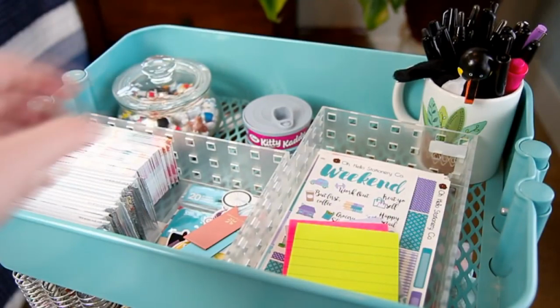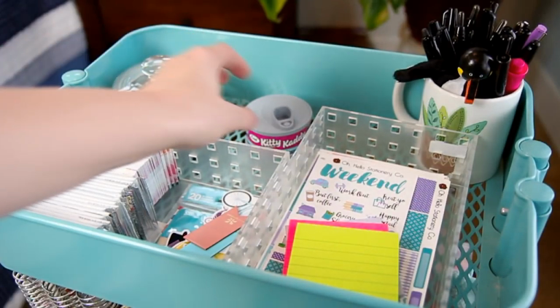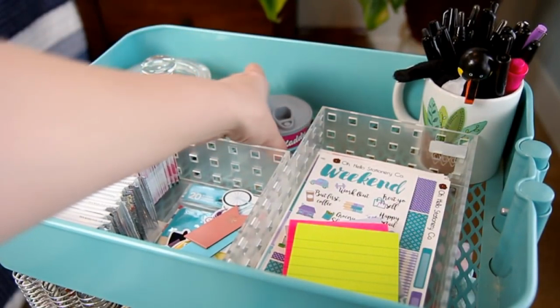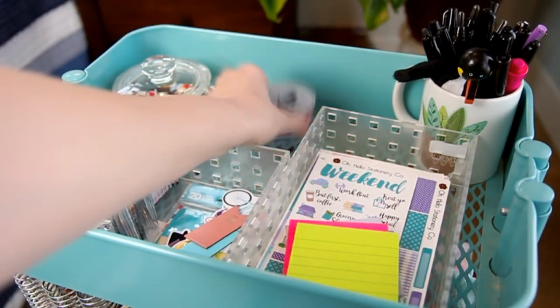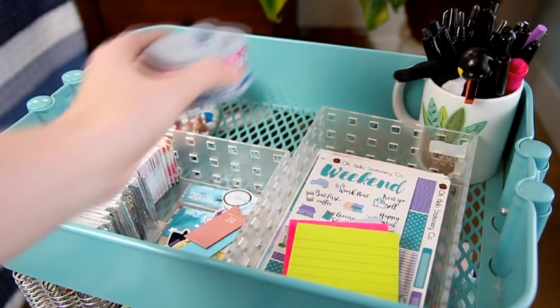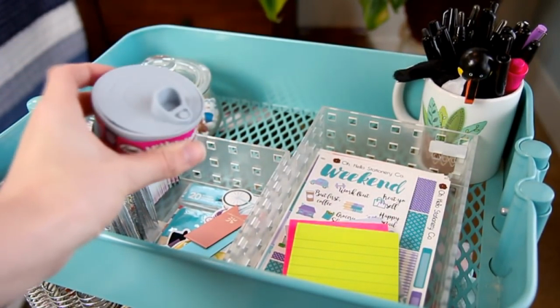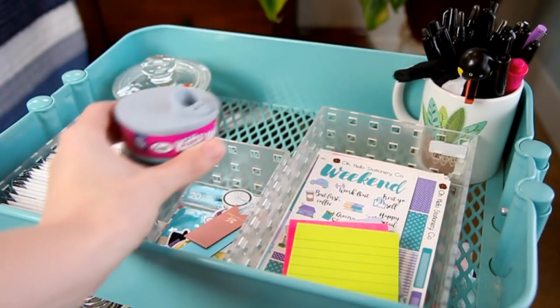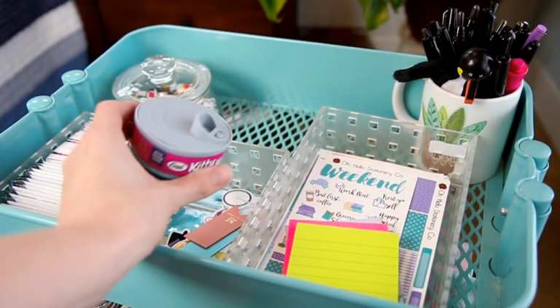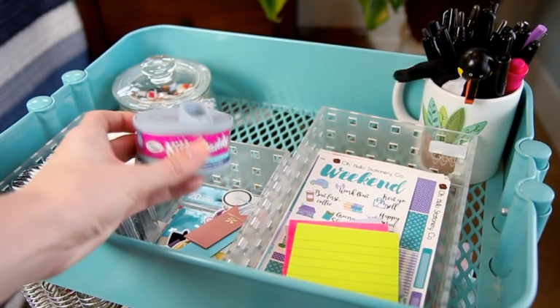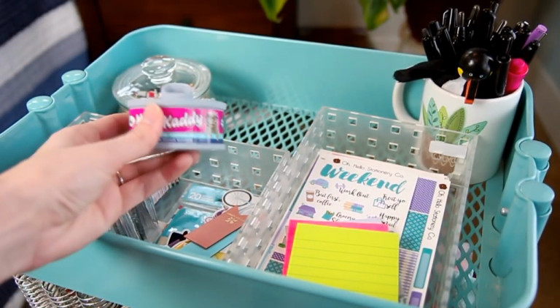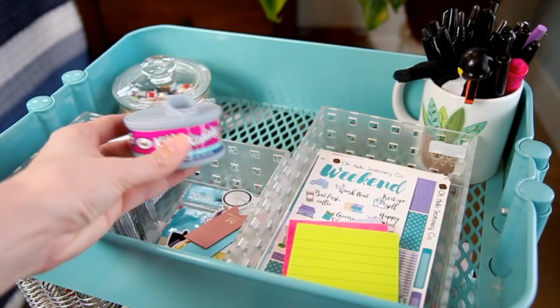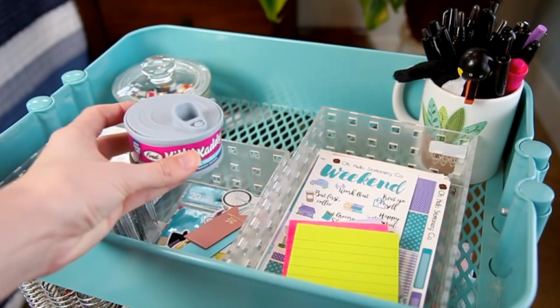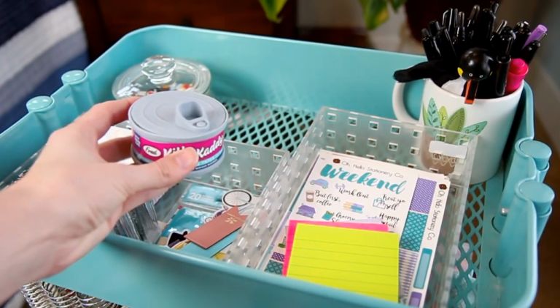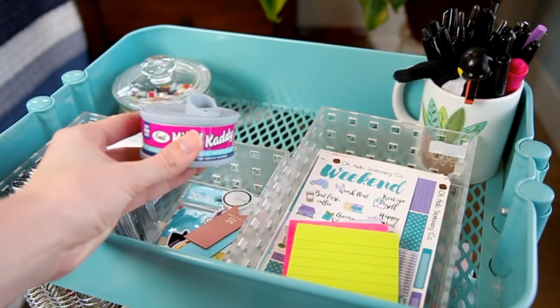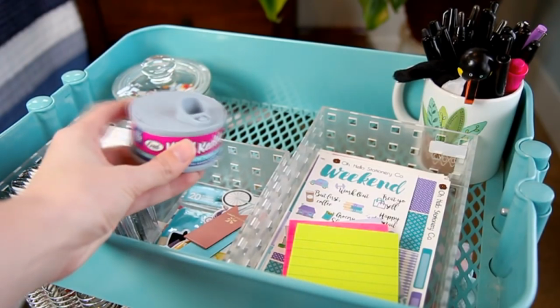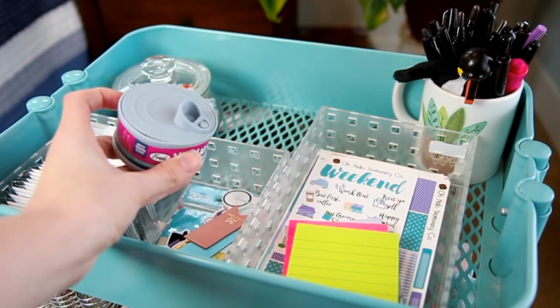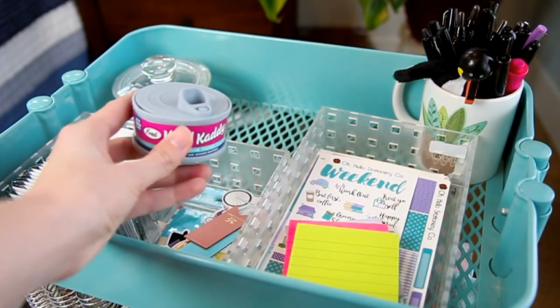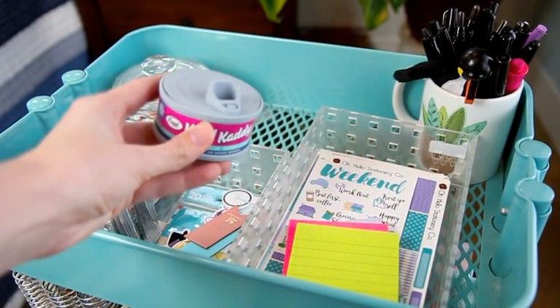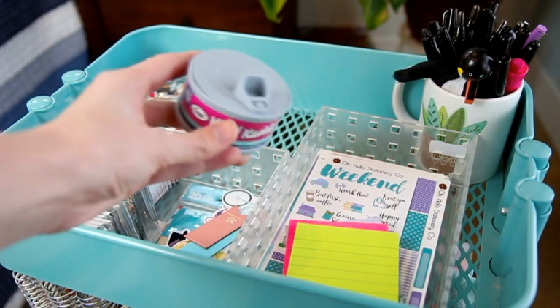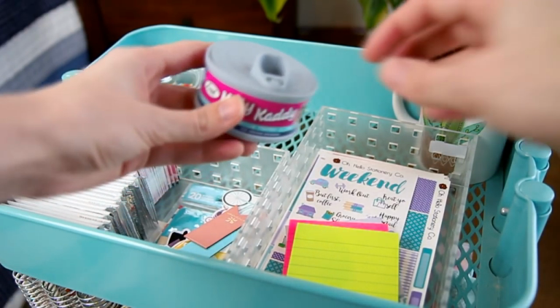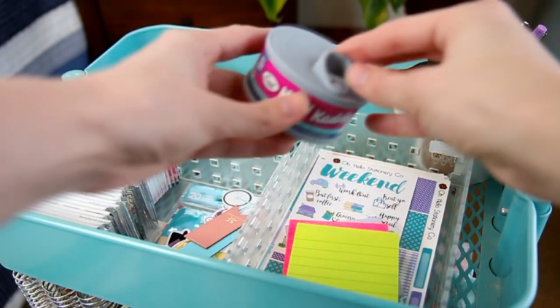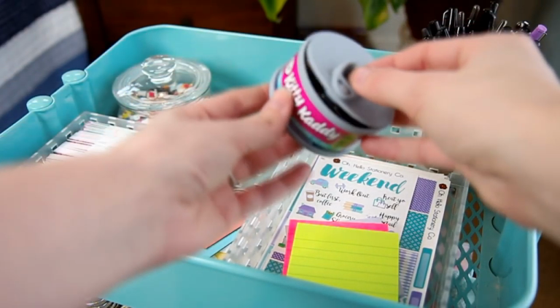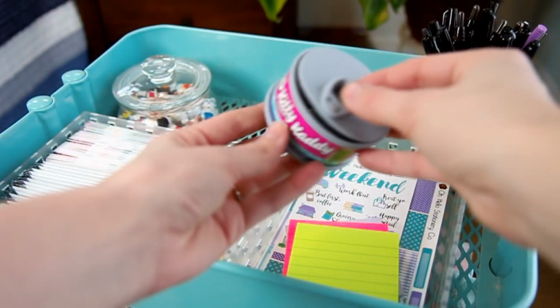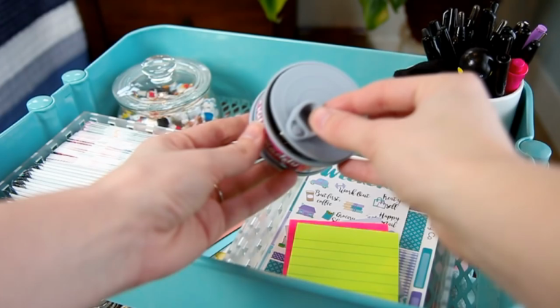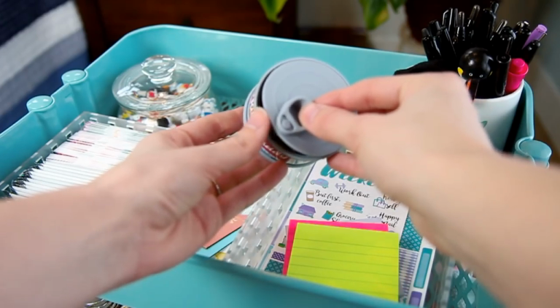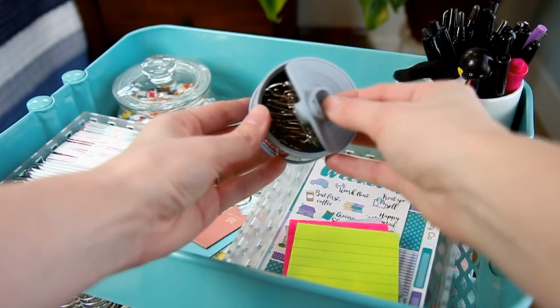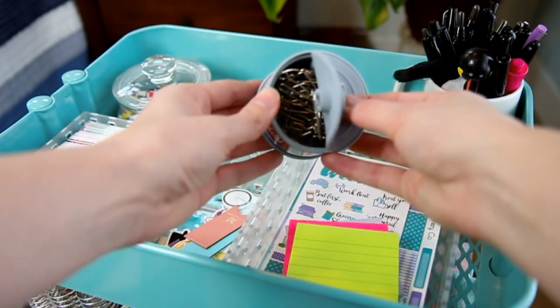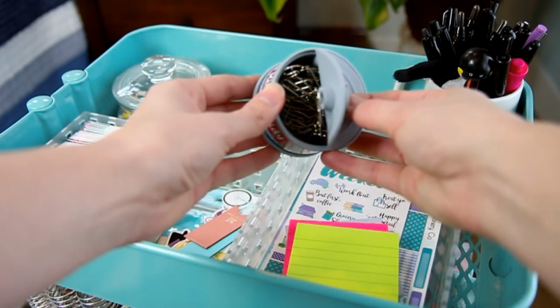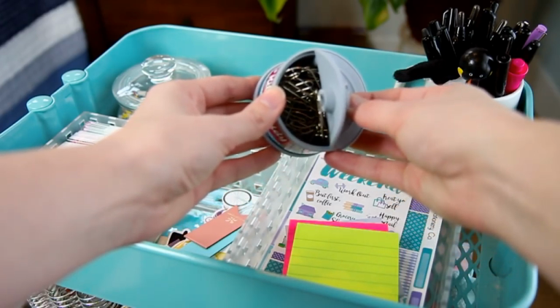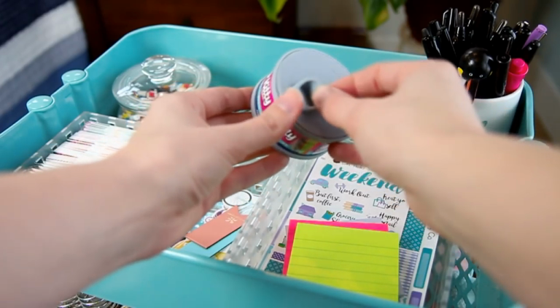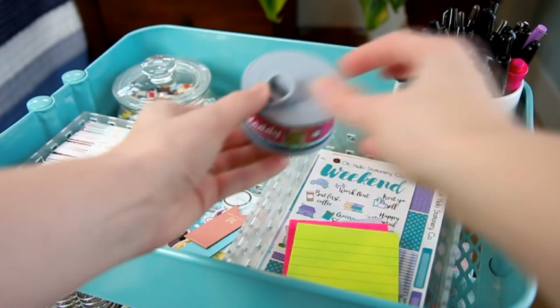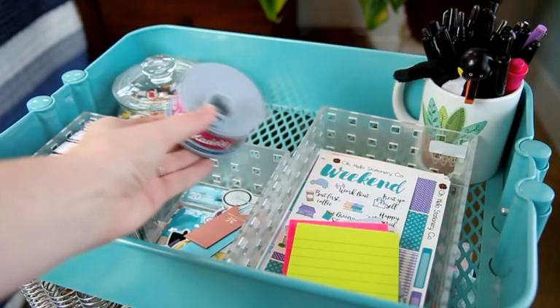Then this little jar is really cool. I got it from Amy from Lilac Pineapple Co. when we saw each other in Chicago. It looks like a cat food jar, but you can open it and there's cat paperclips inside. How cool is that?